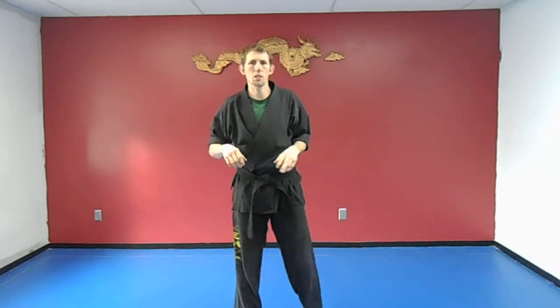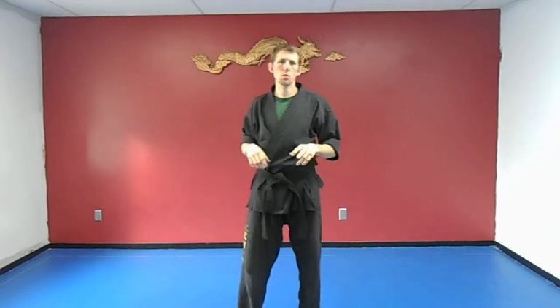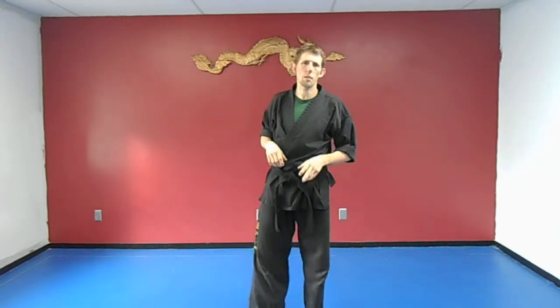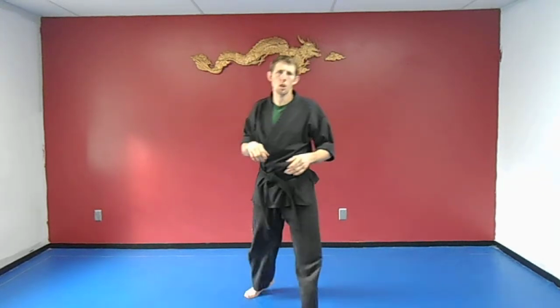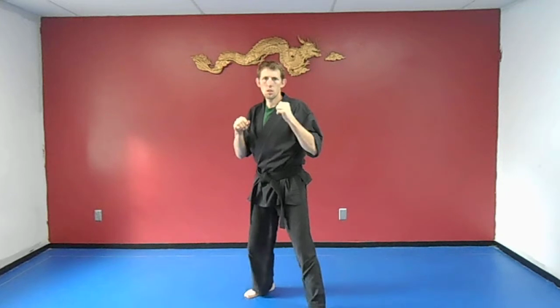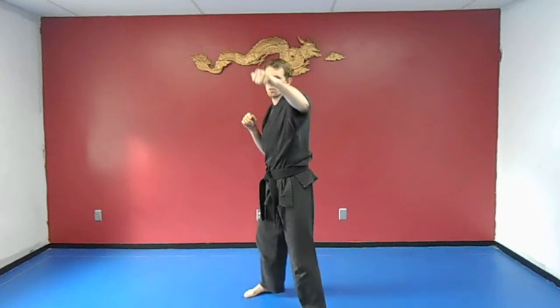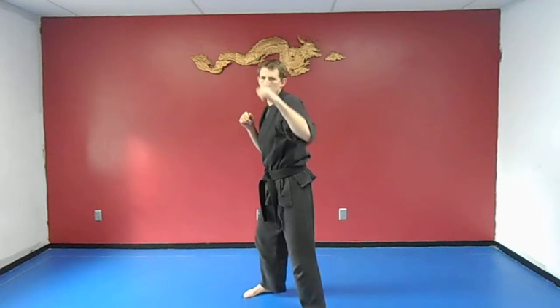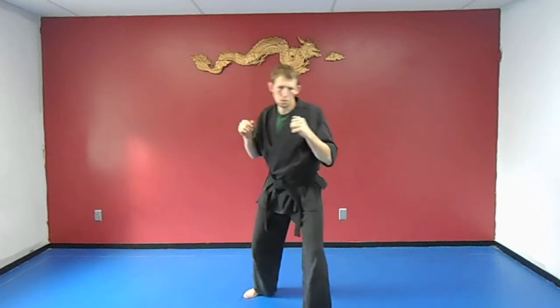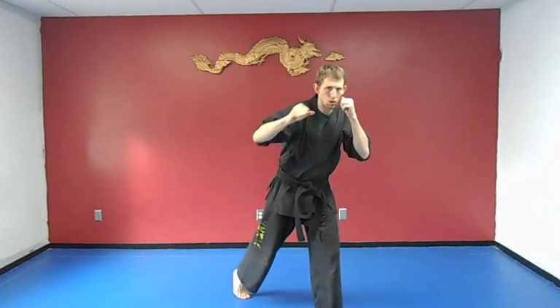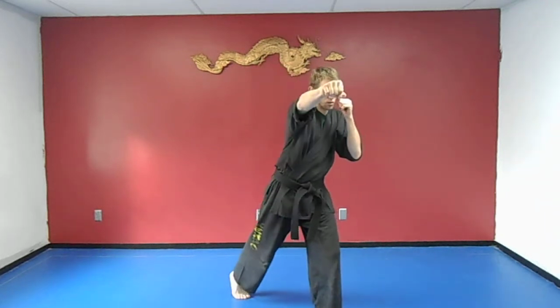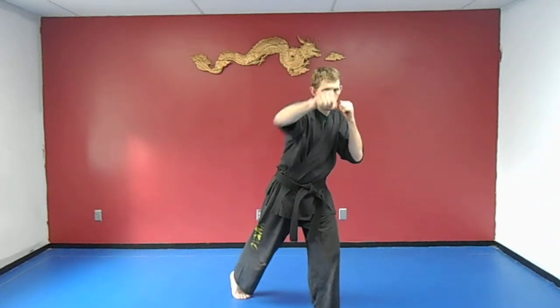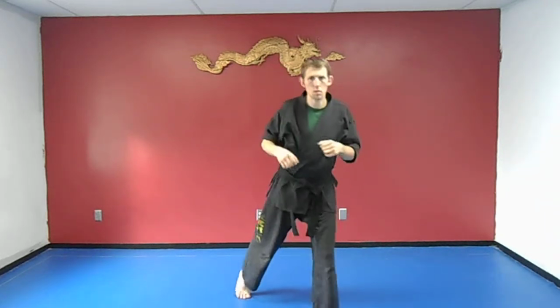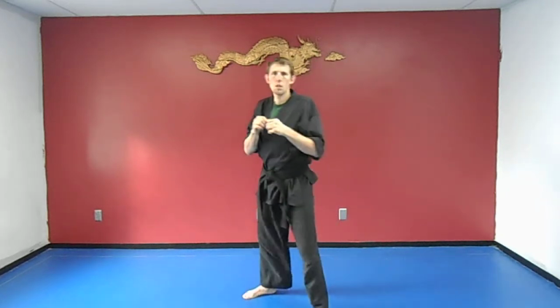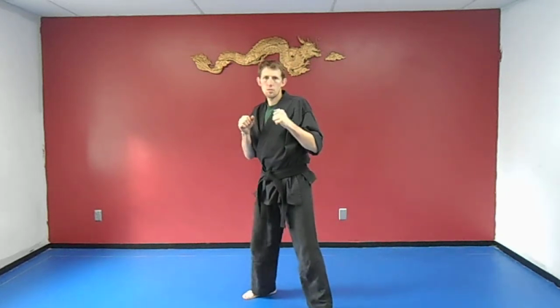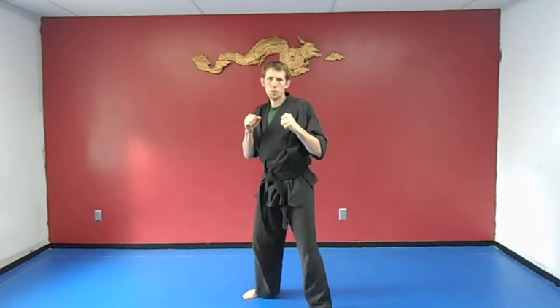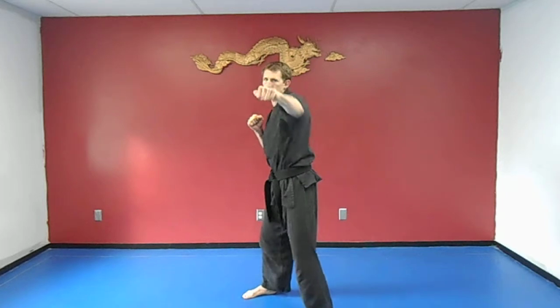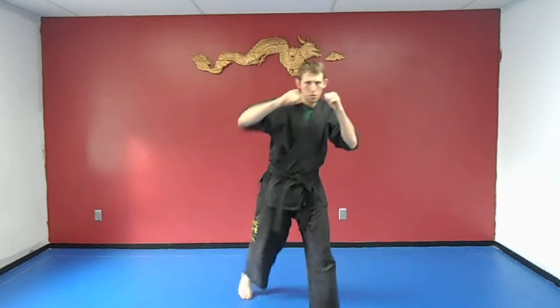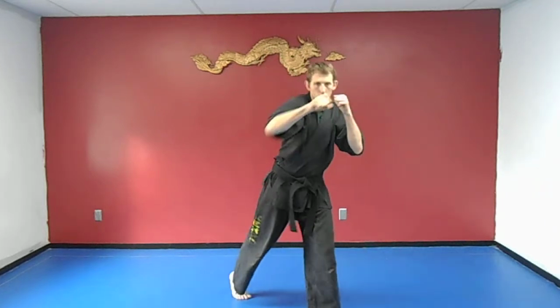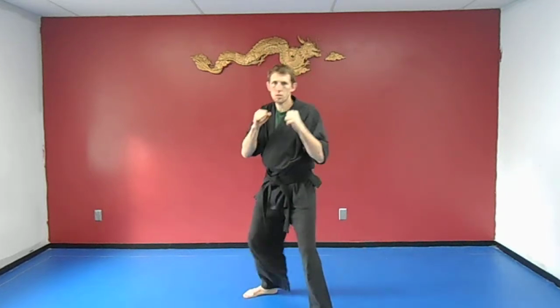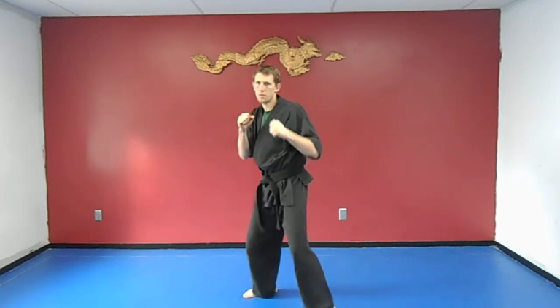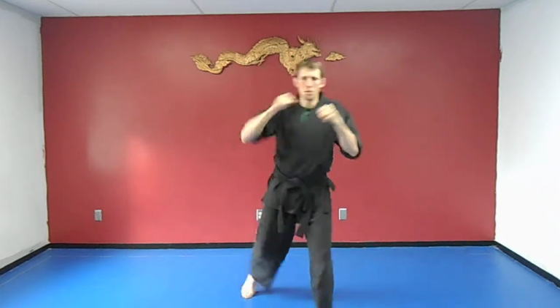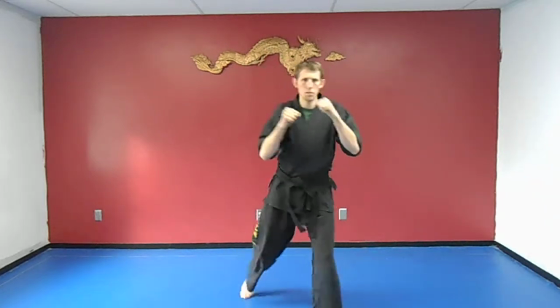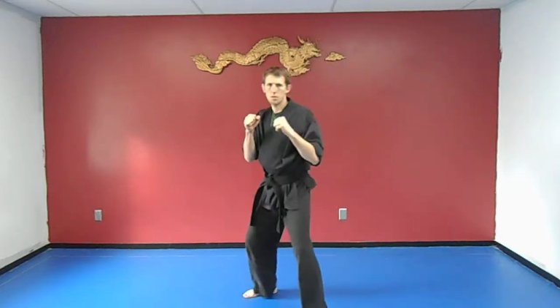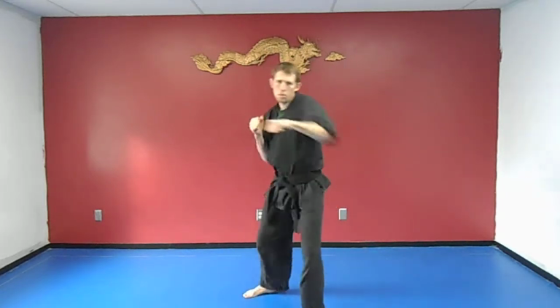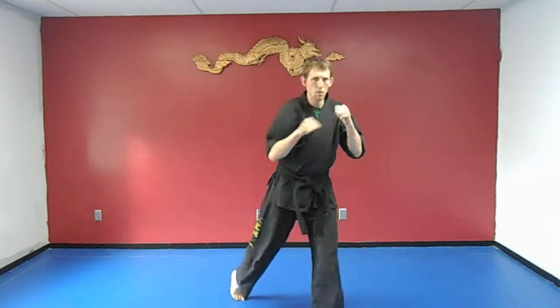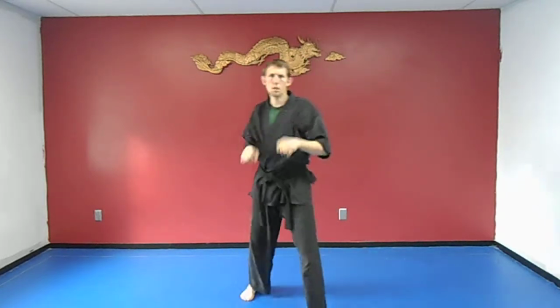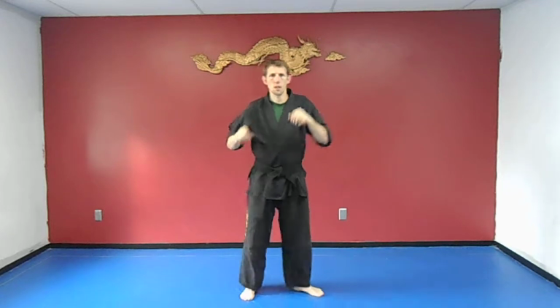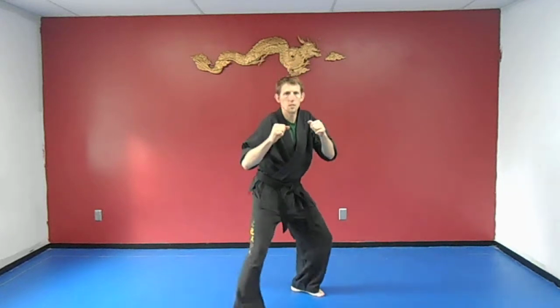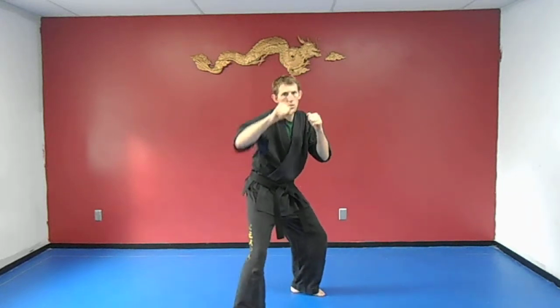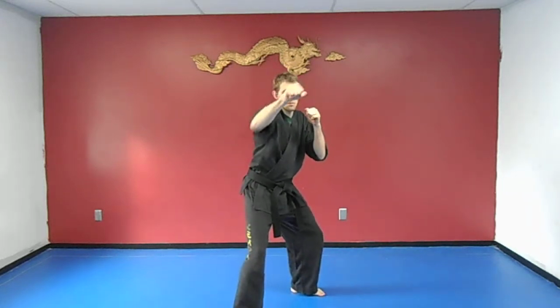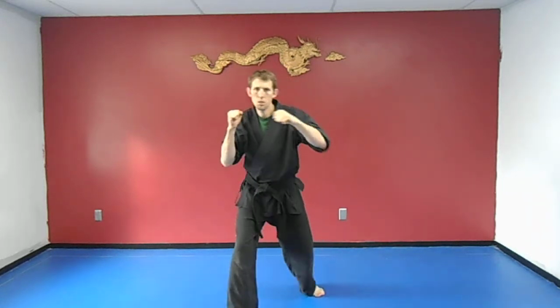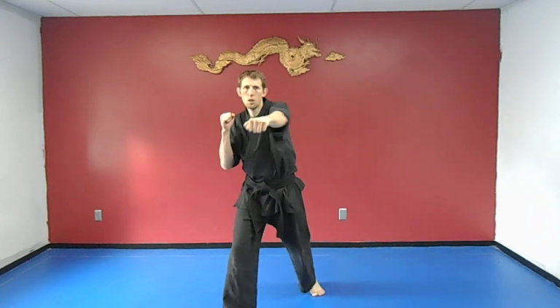Next we're going to do is the jab and the cross. So there's the jab, turn over, there's the cross. From here: jab, cross. Other side — jab, cross.